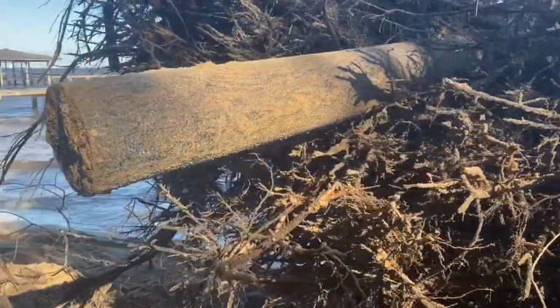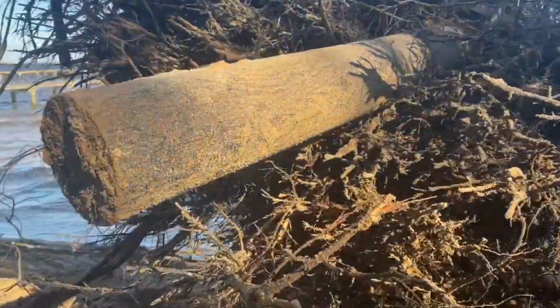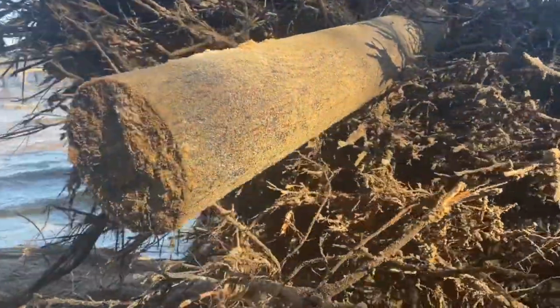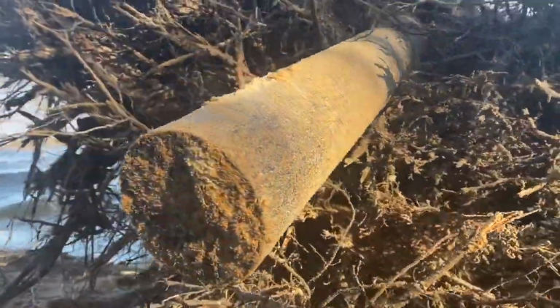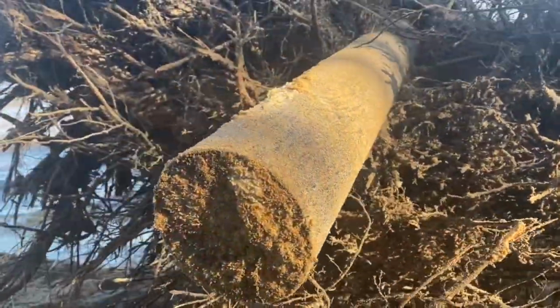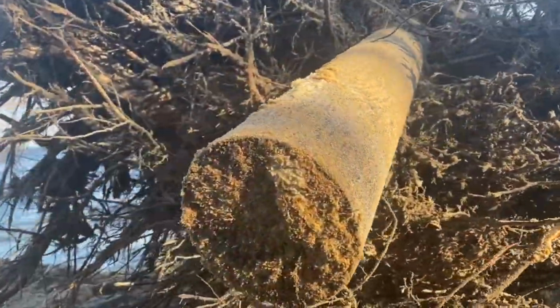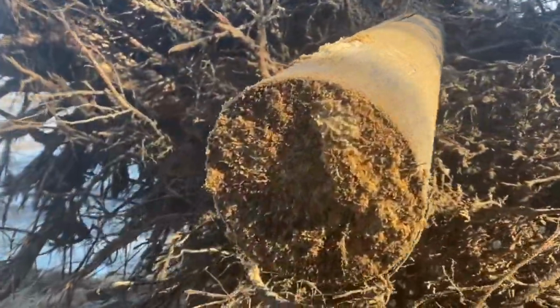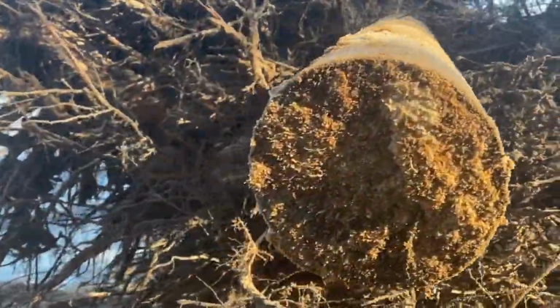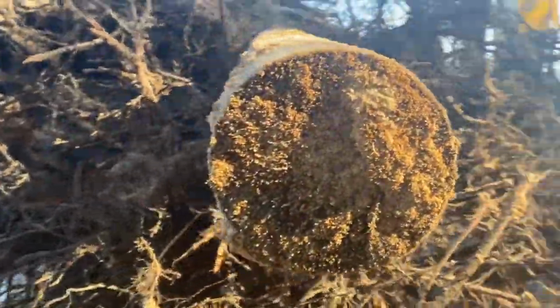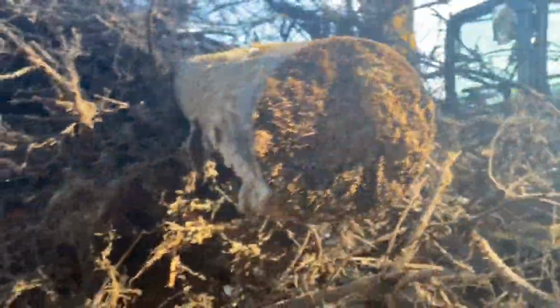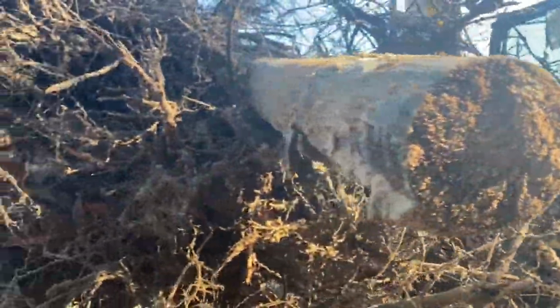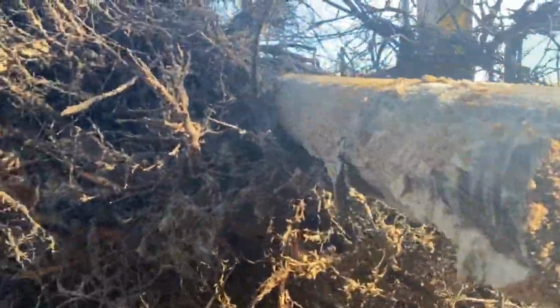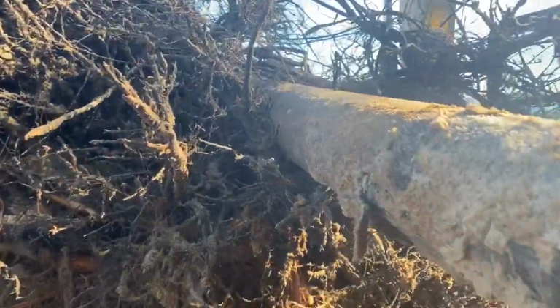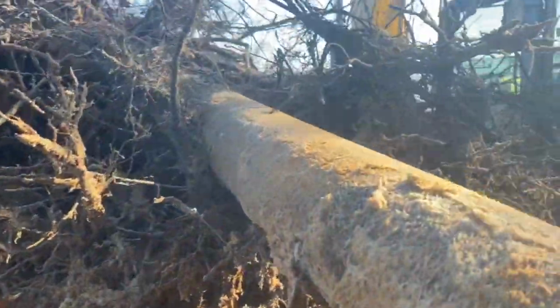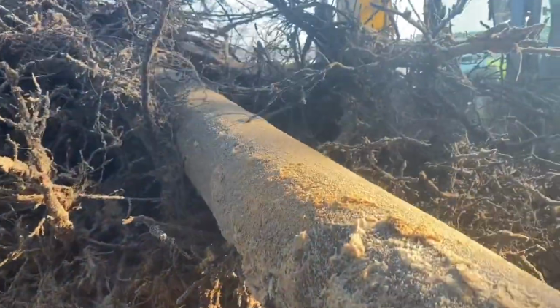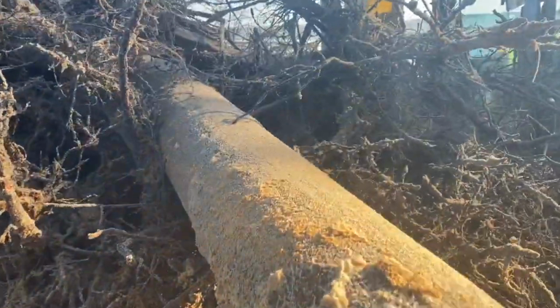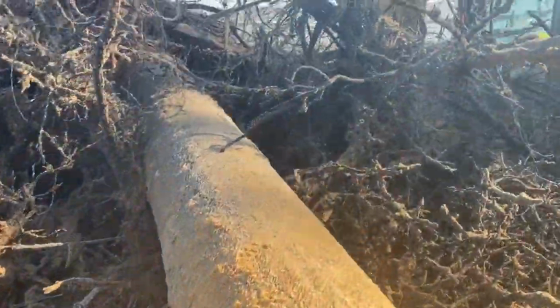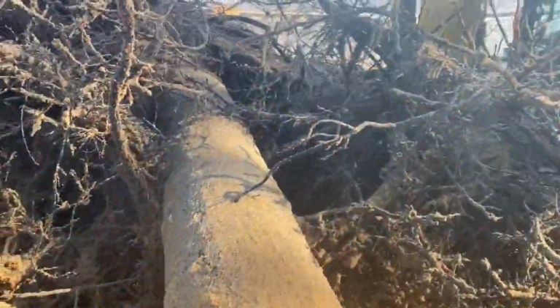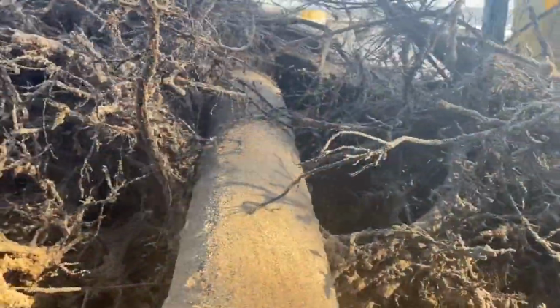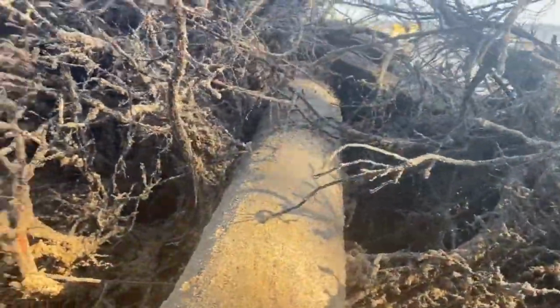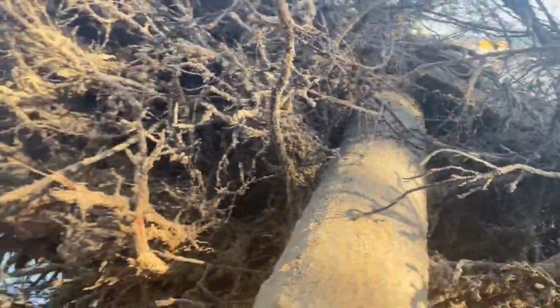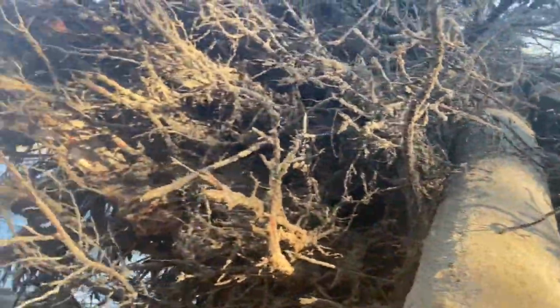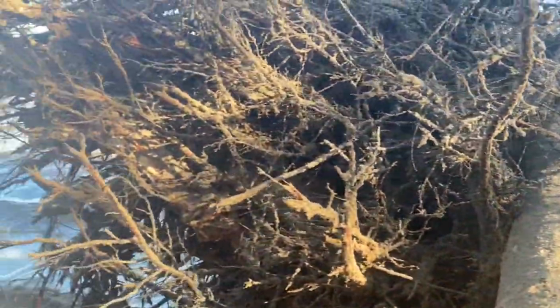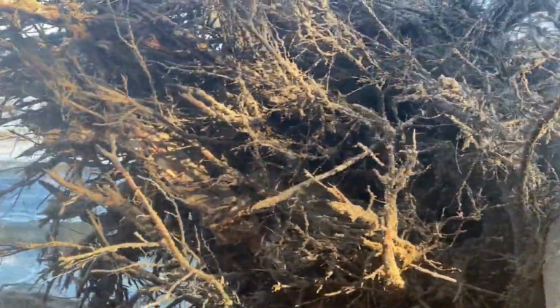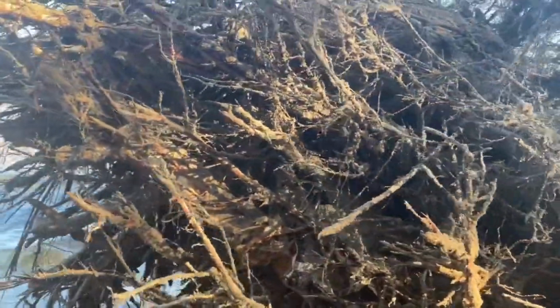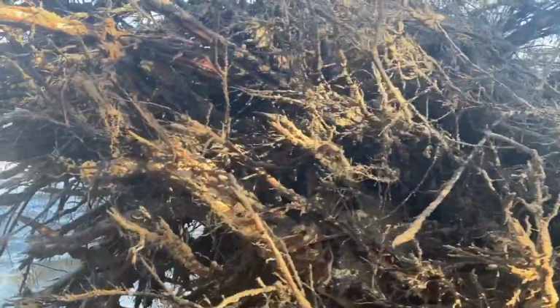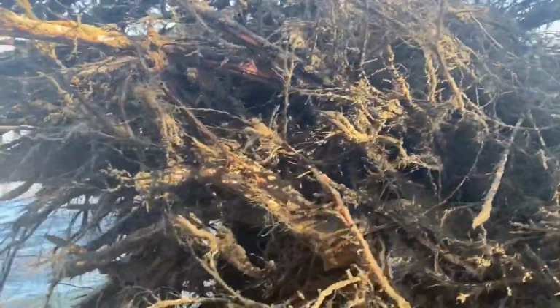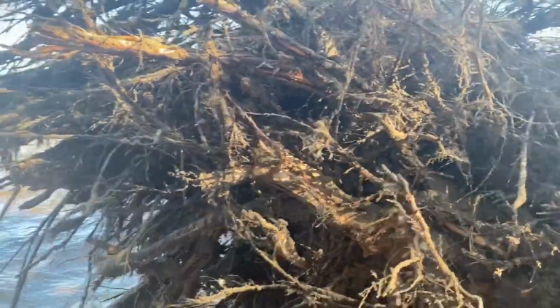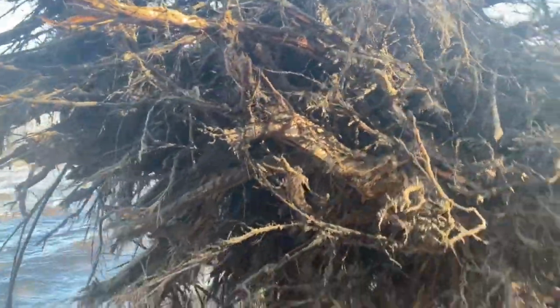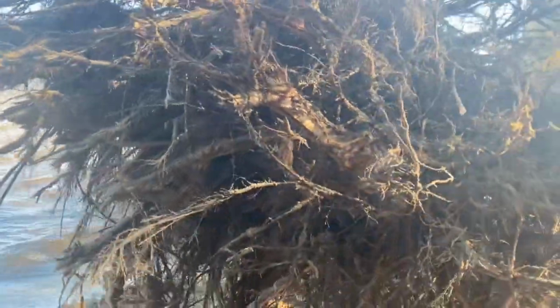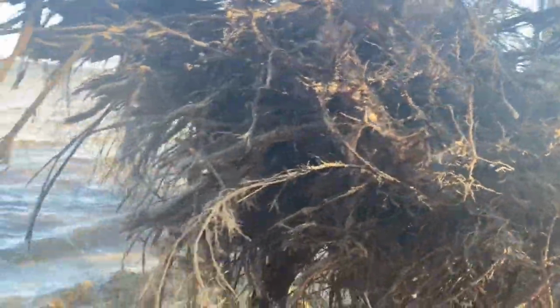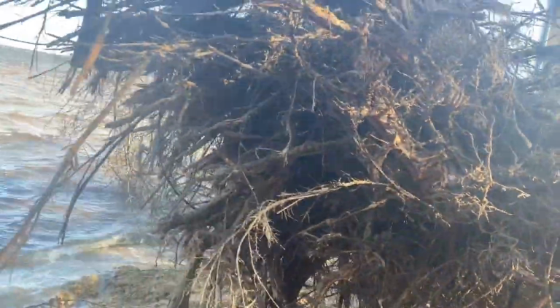We had to remove this tree — it was right in the way of the wall. You can see the tieback piling they had installed right through the roots of this tree. I'm sure that was pretty difficult to get installed.